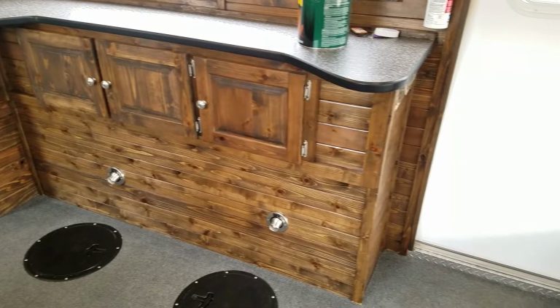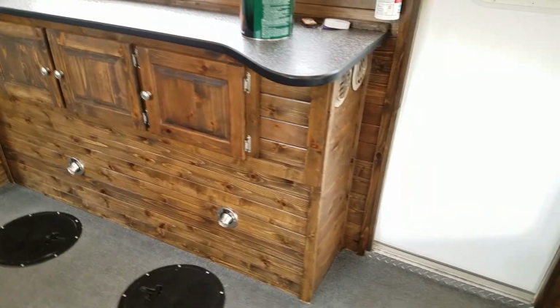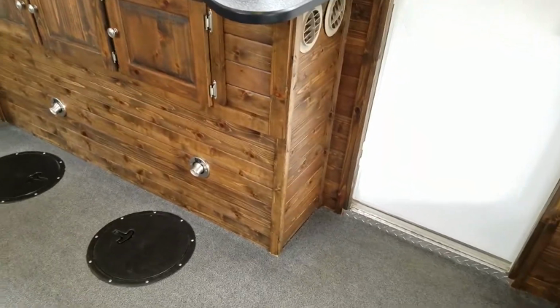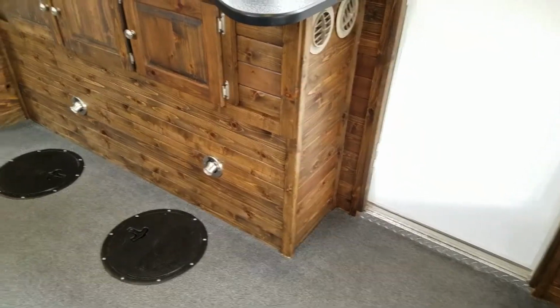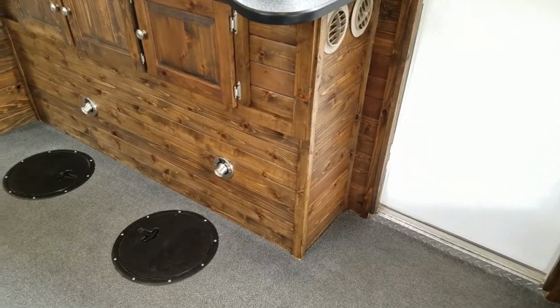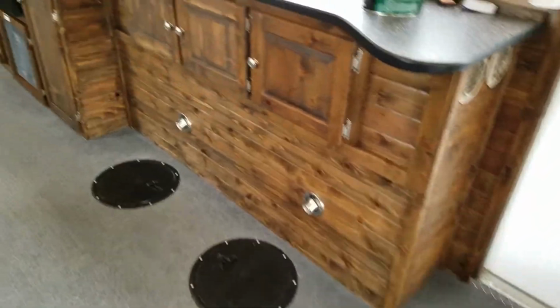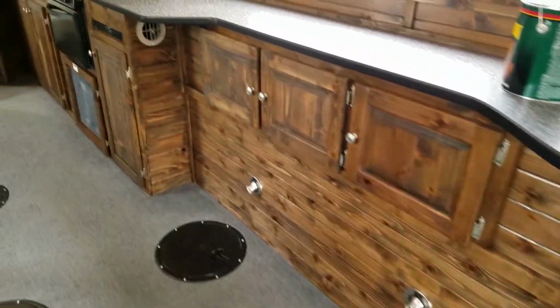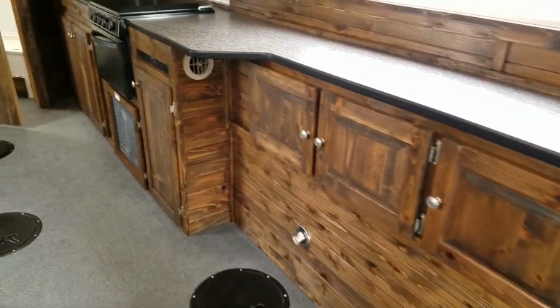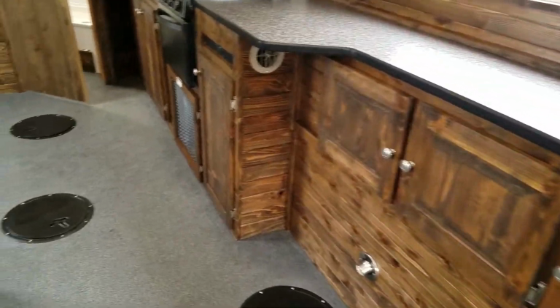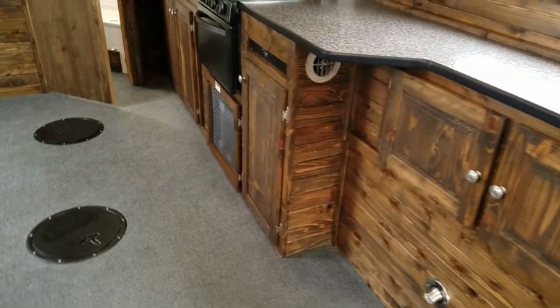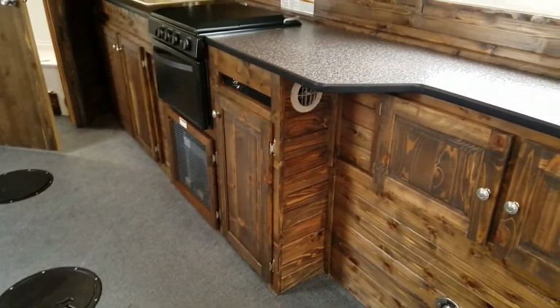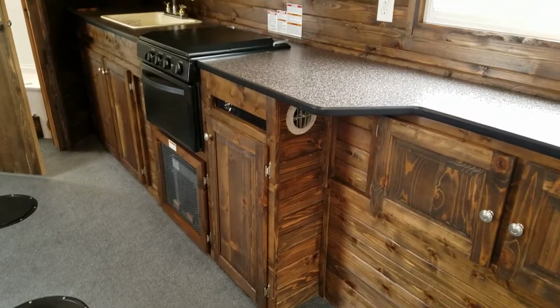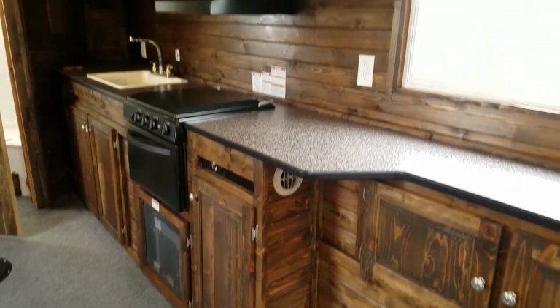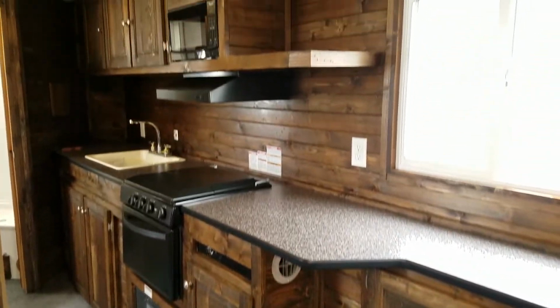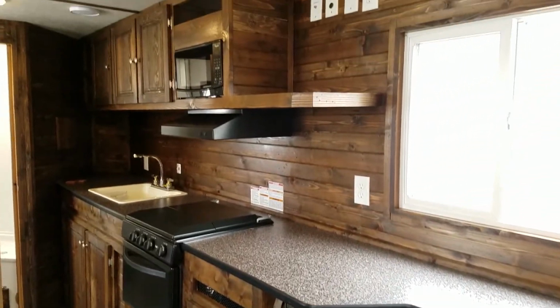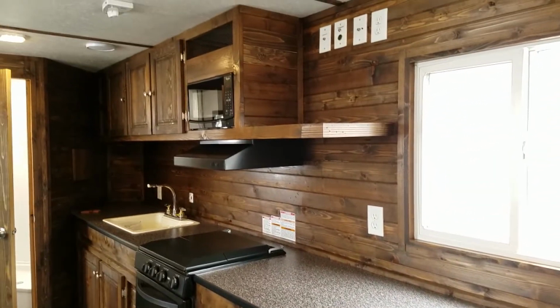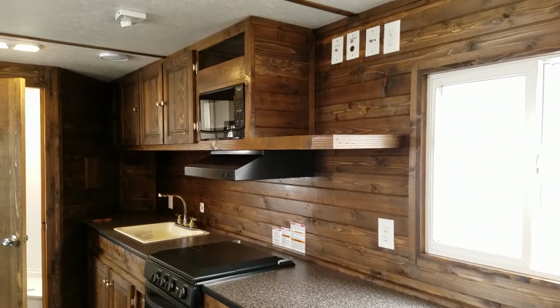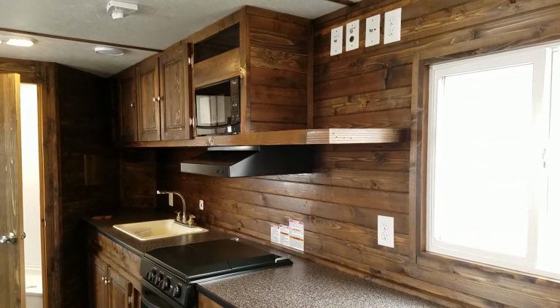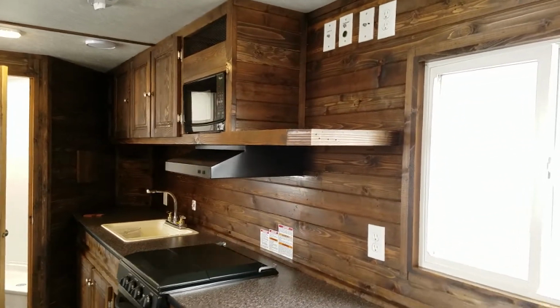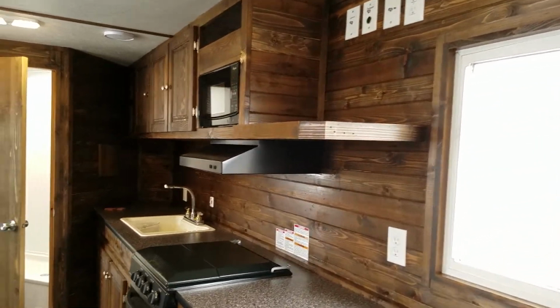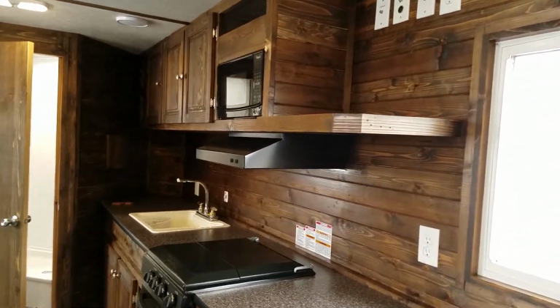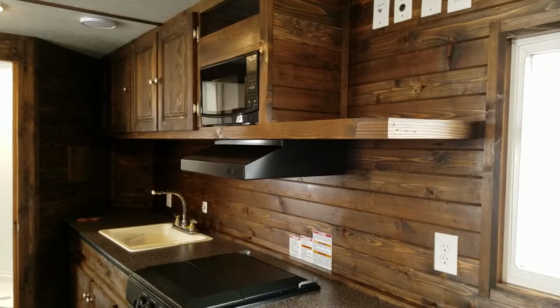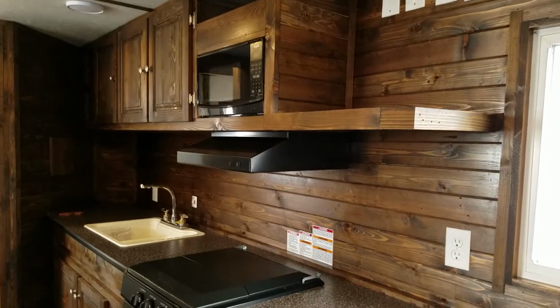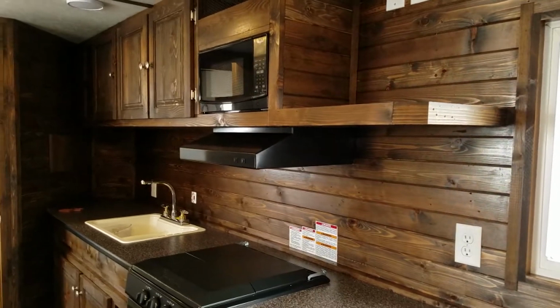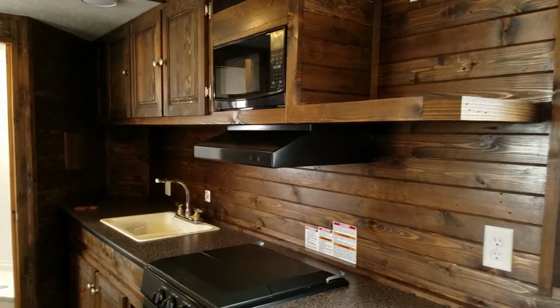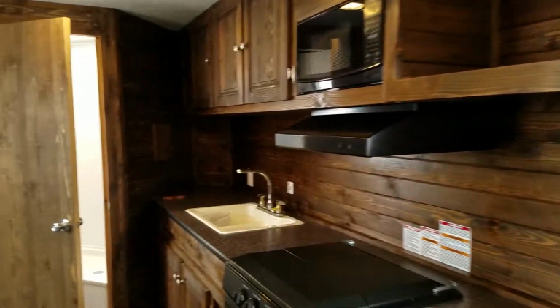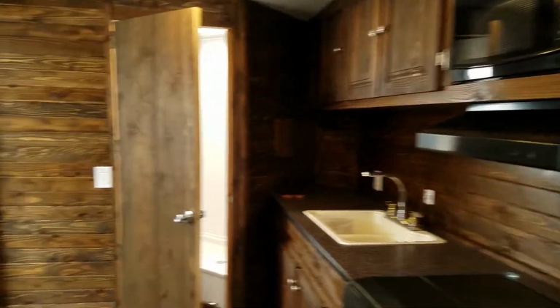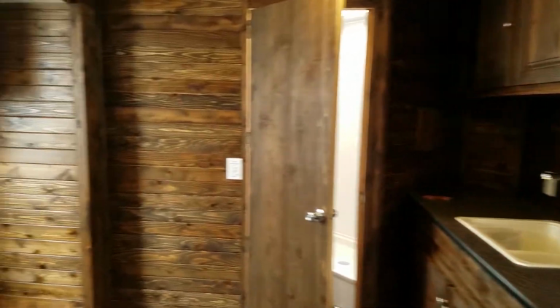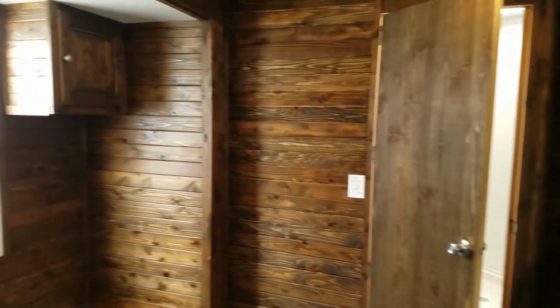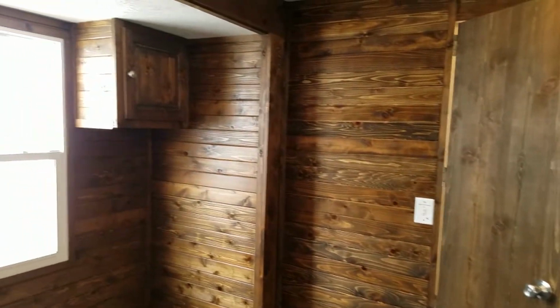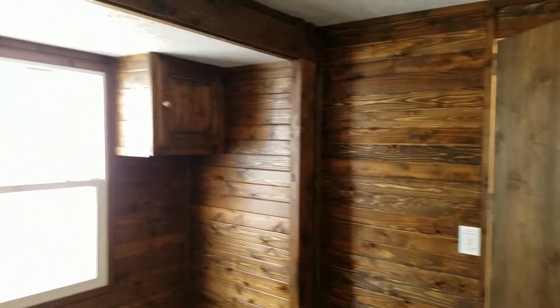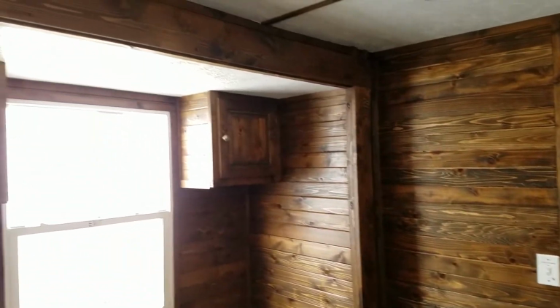When everything is all said and done with the stain, this is a 22-foot RV Edition with a slide-out. As of right now, the slide-out does not cost any extra to be done. A couple of cabinets as well.